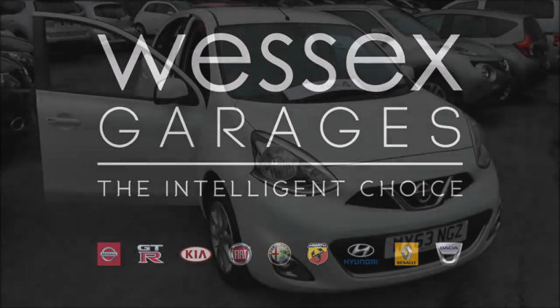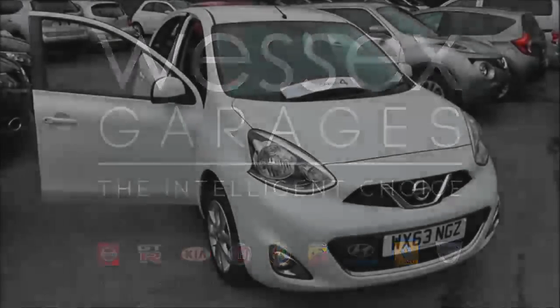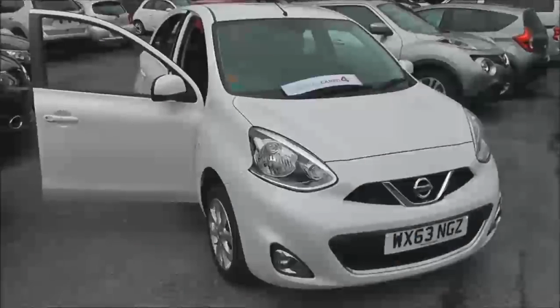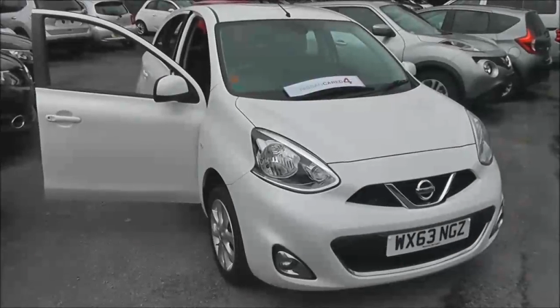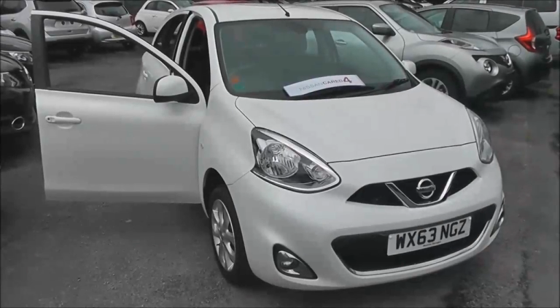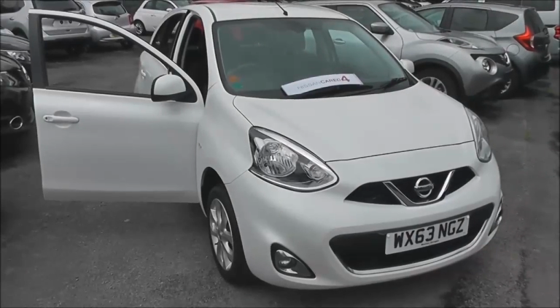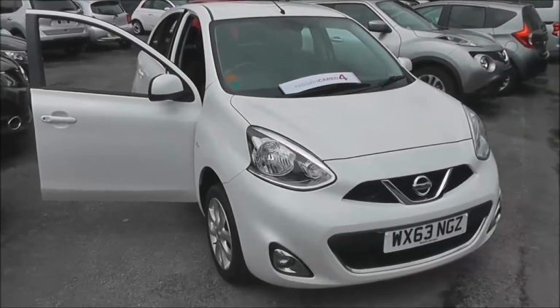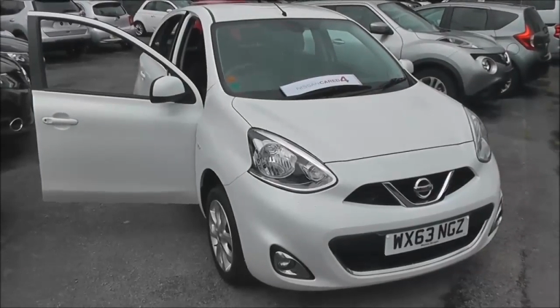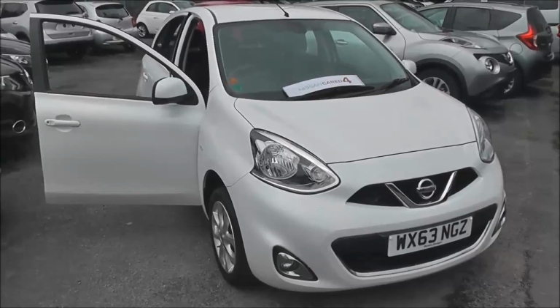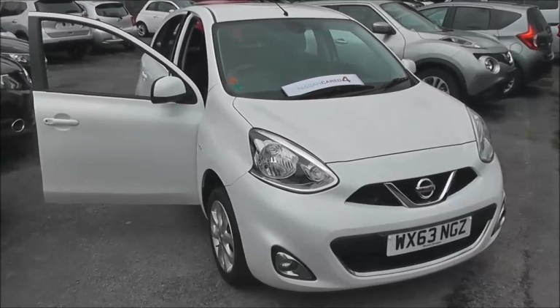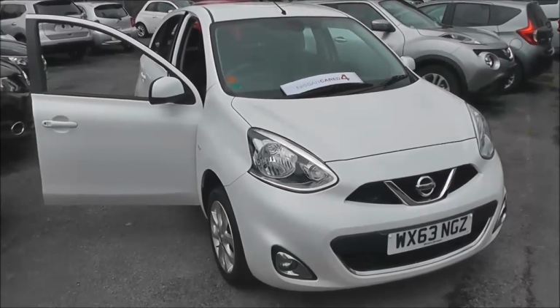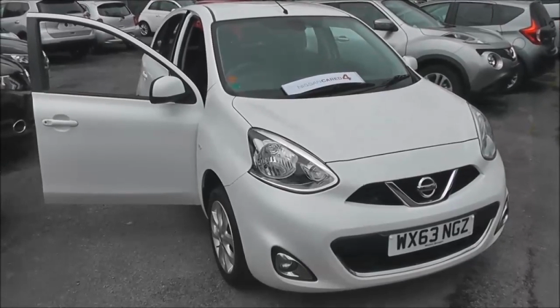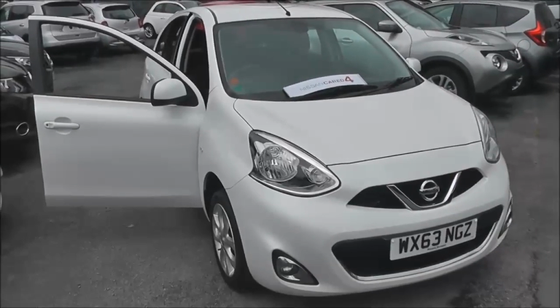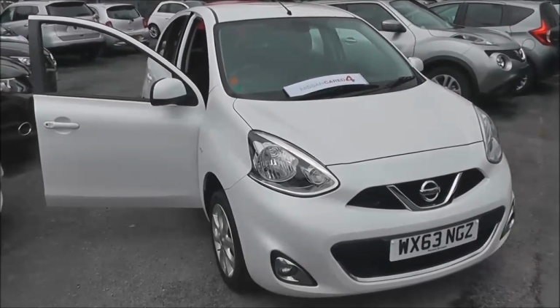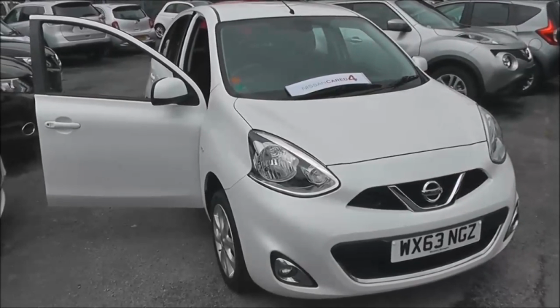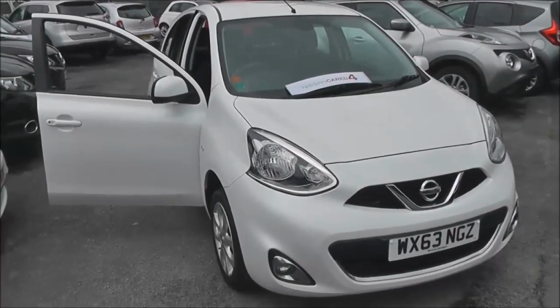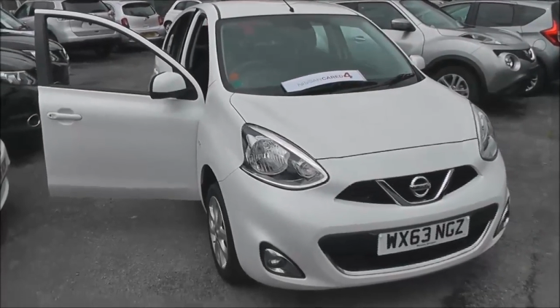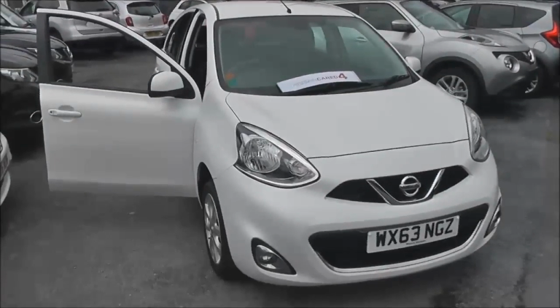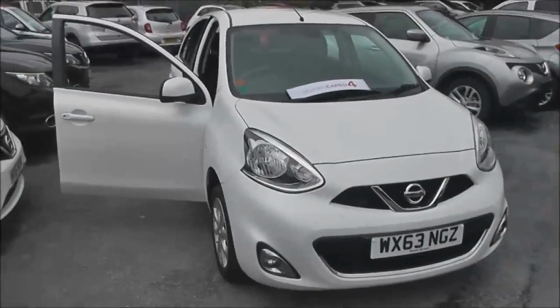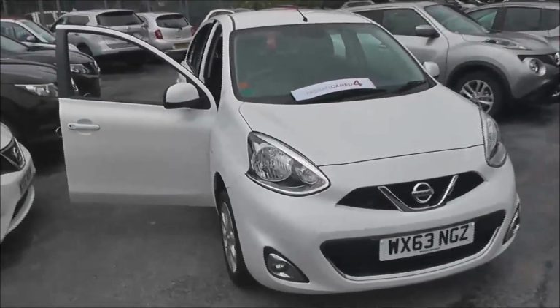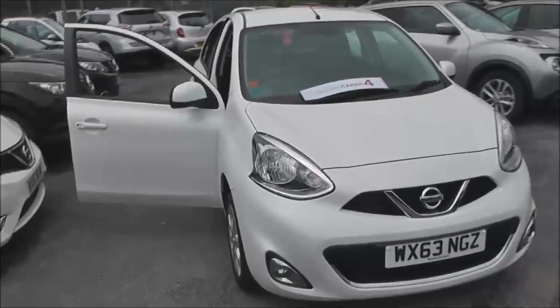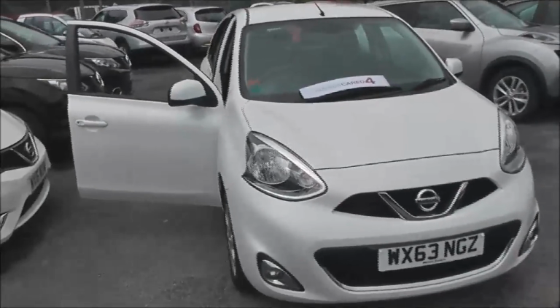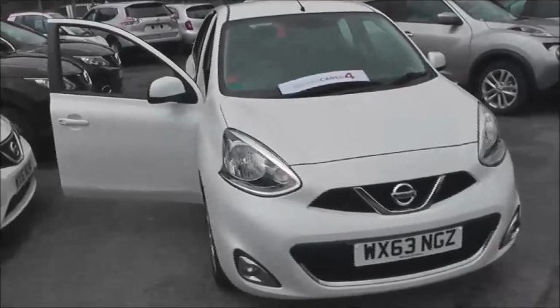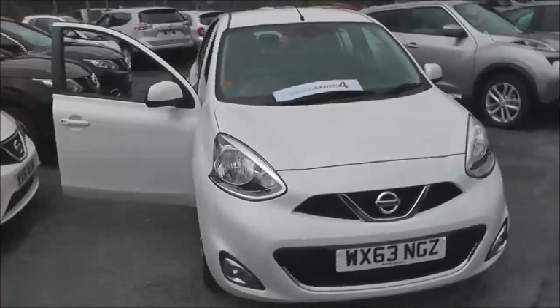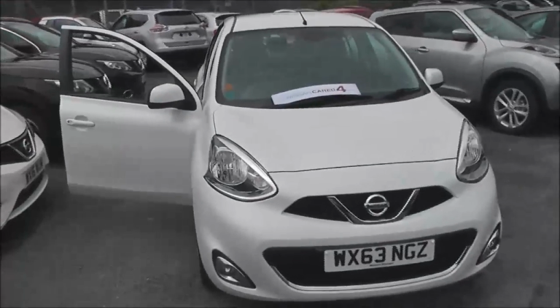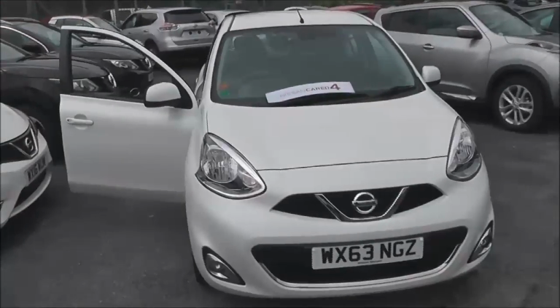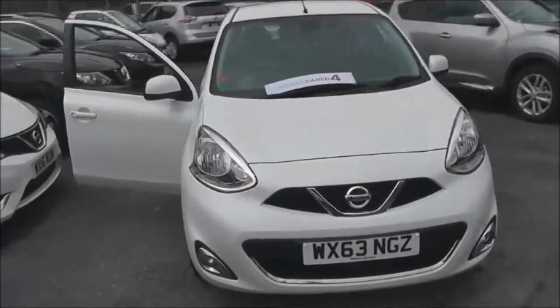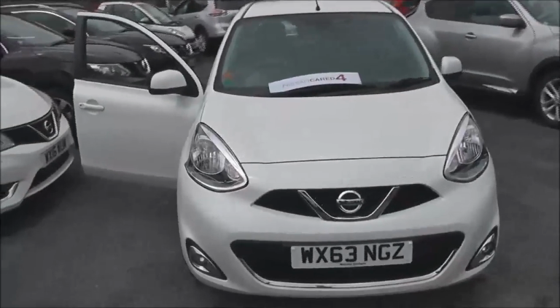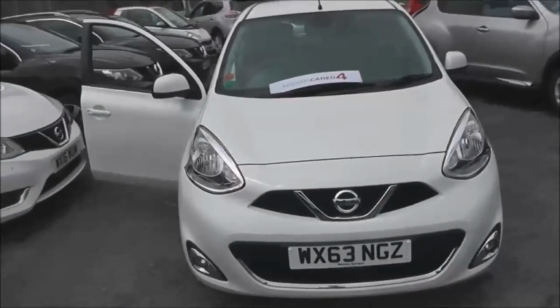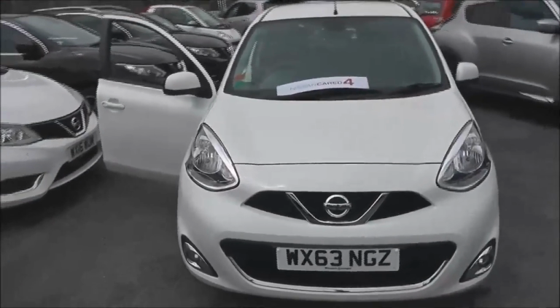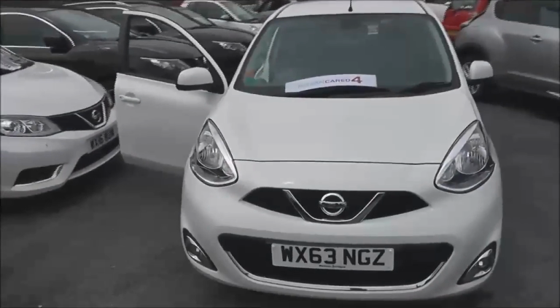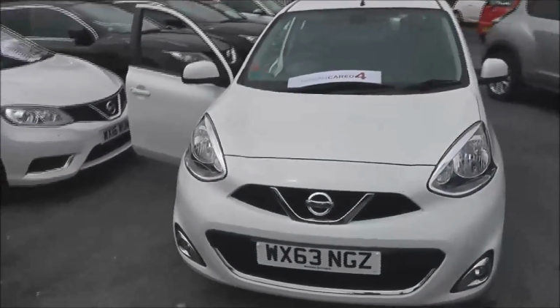Welcome to the WessexU Supercentre on Pennywell Road in Bristol. Here we have a Nissan Micra Centre. This mid-range 5-door hatchback was registered in September 2013.